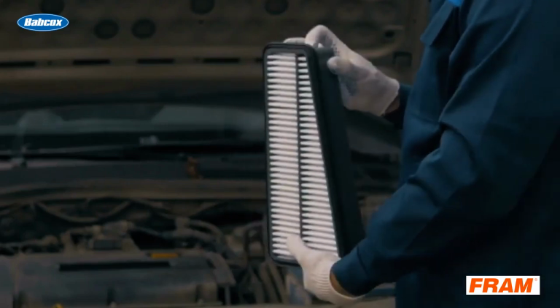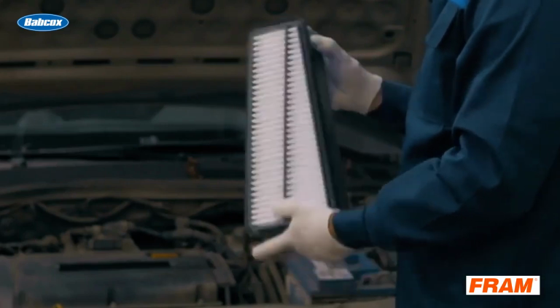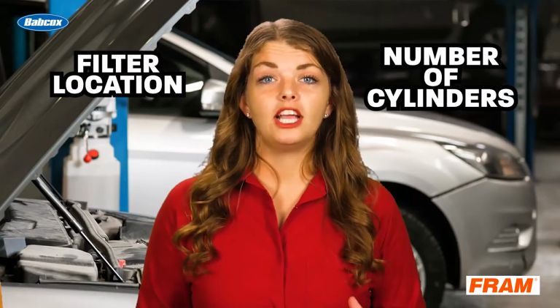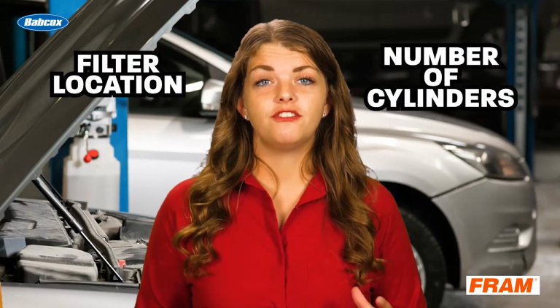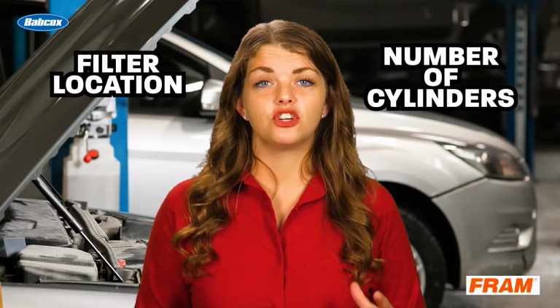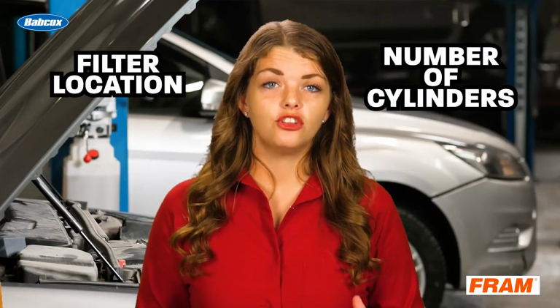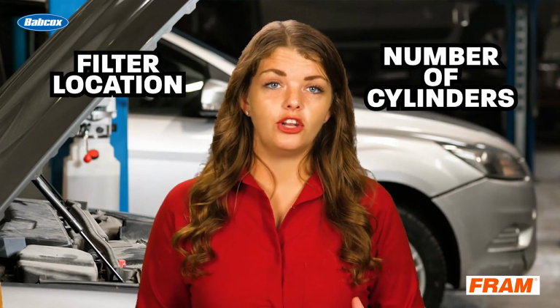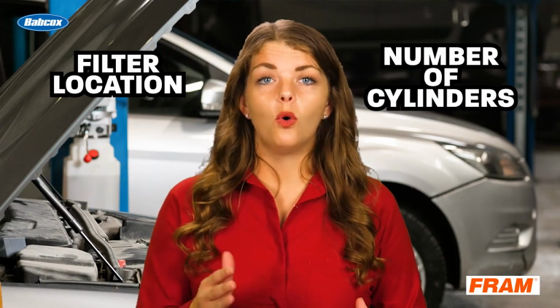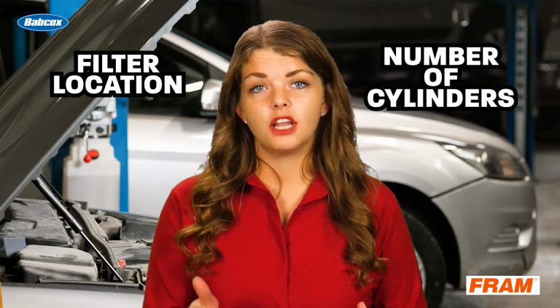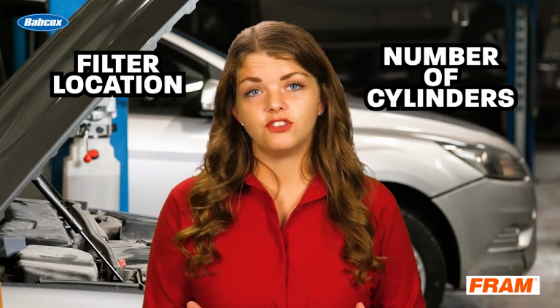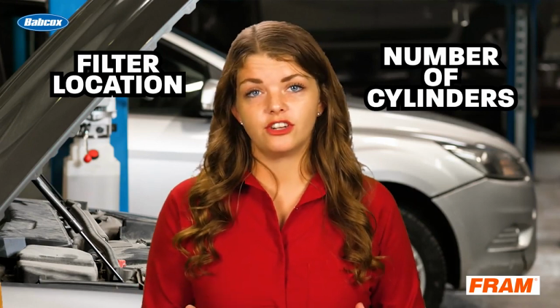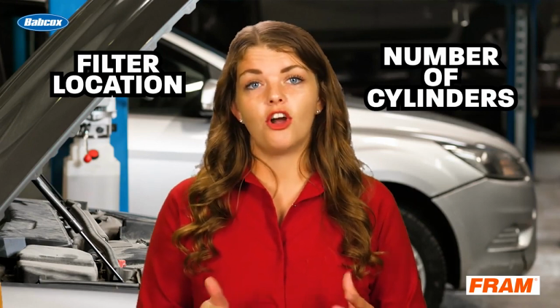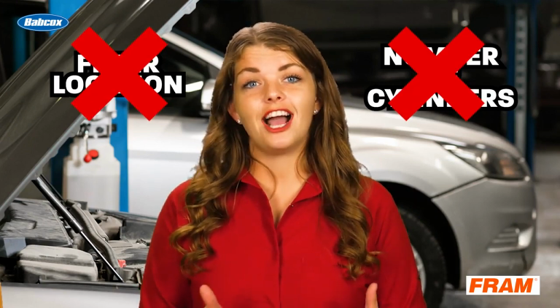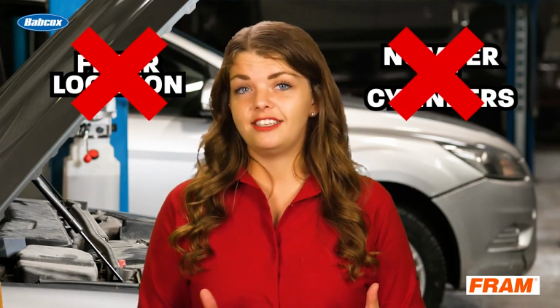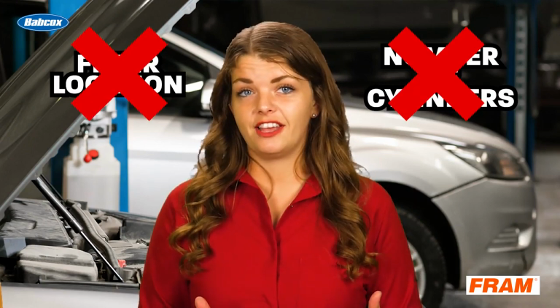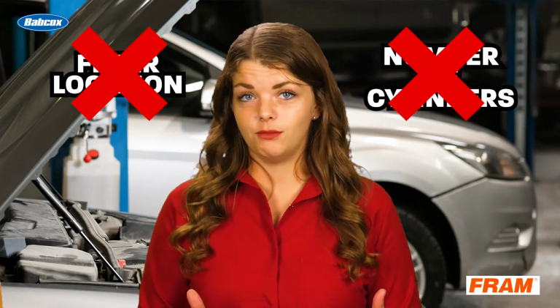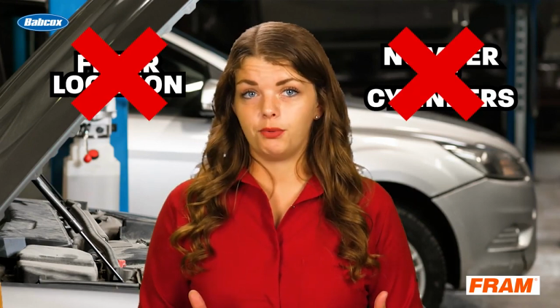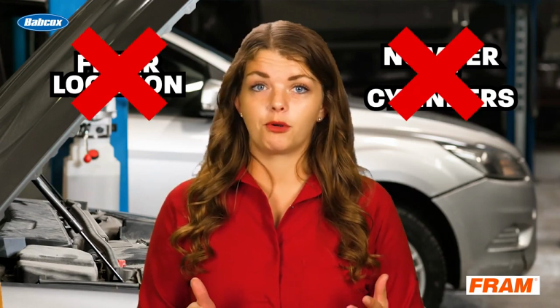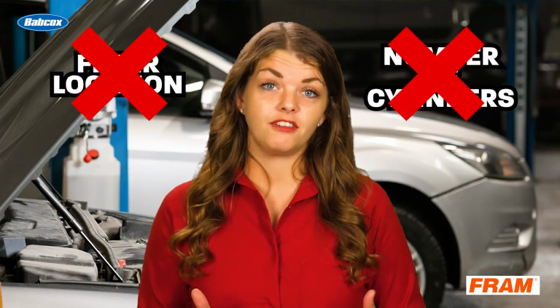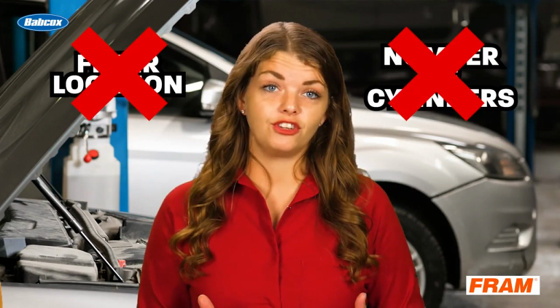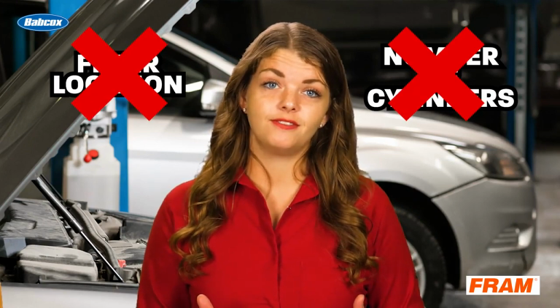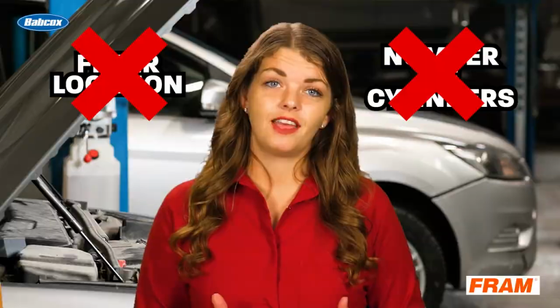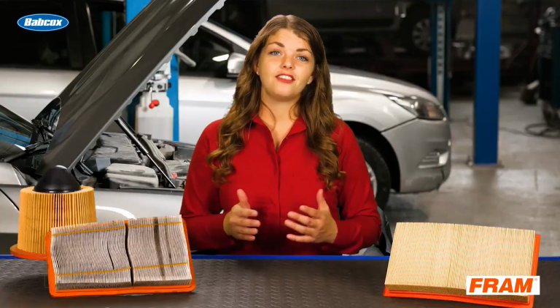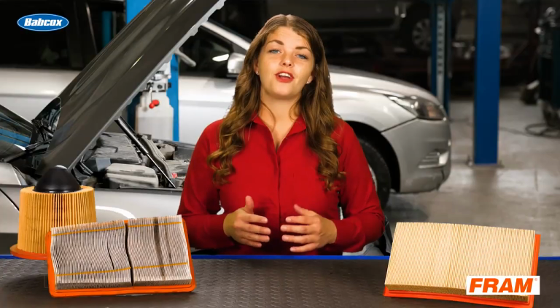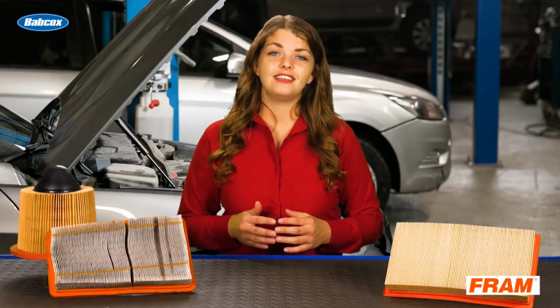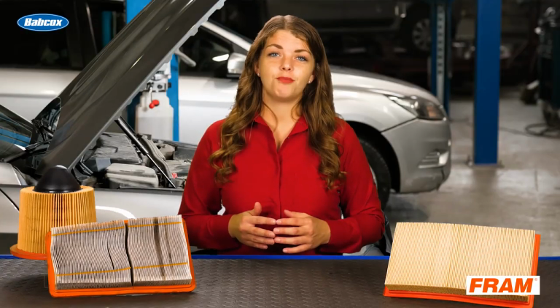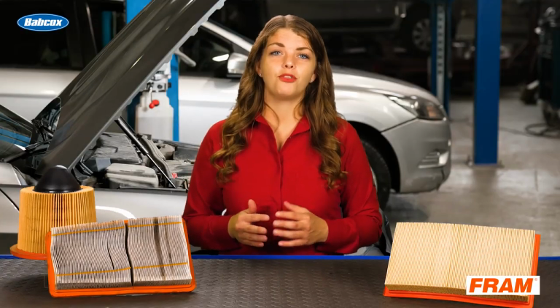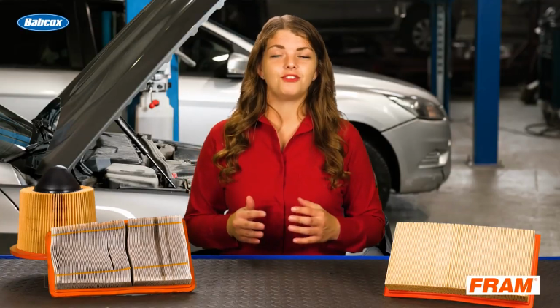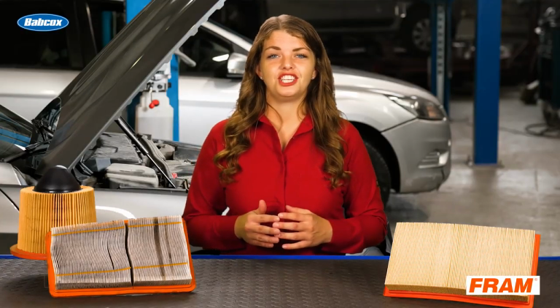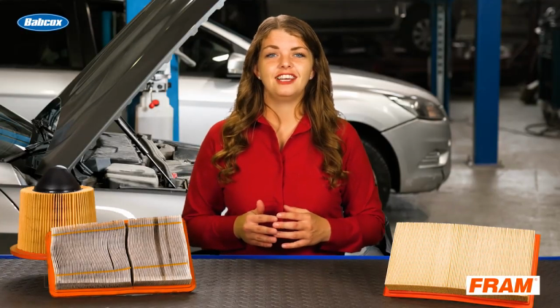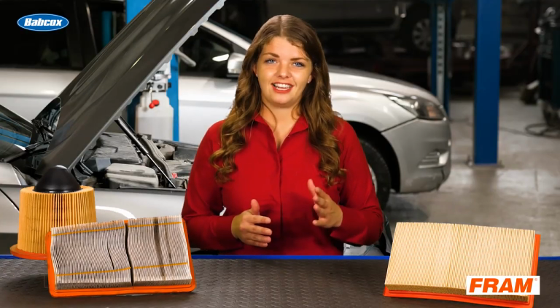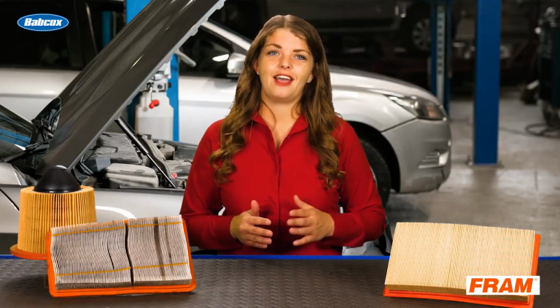Air filters need to be inspected regularly and changed more on an as-needed basis than the mileage on the odometer. The location of the filter under the hood or the number of cylinders are not criteria that come into play when replacing filters. This has been your ASE test prep with Tomorrow's Technician. See you next time.